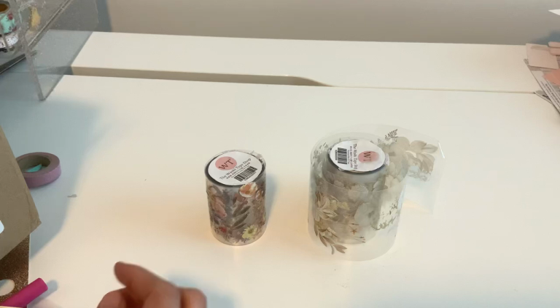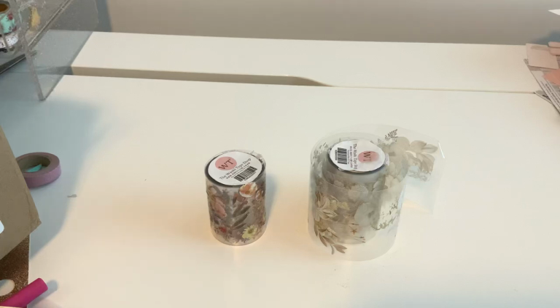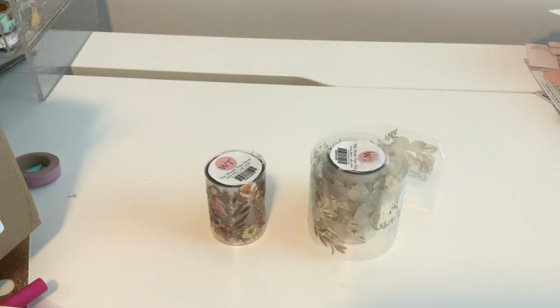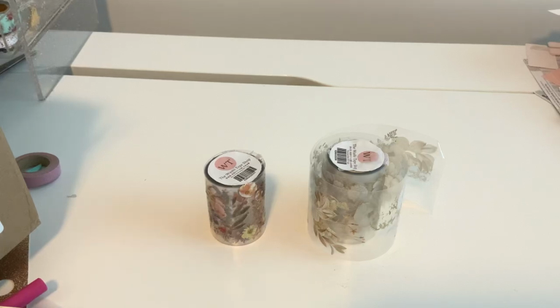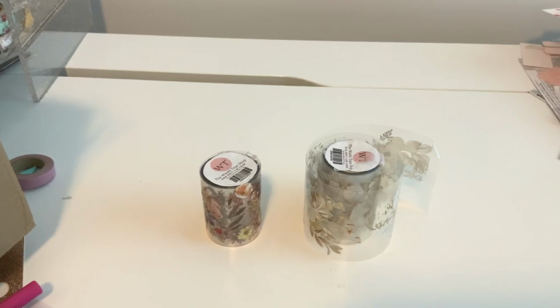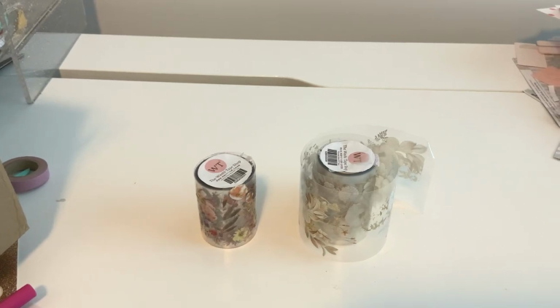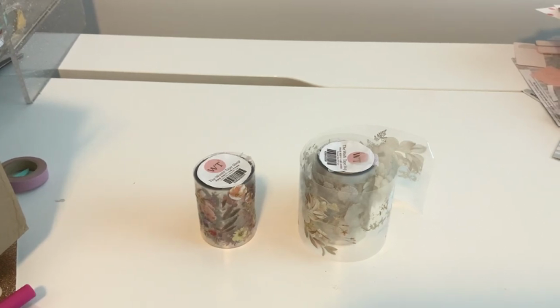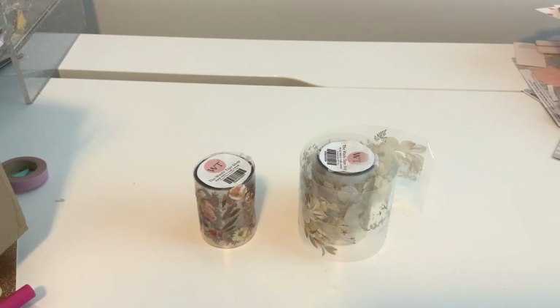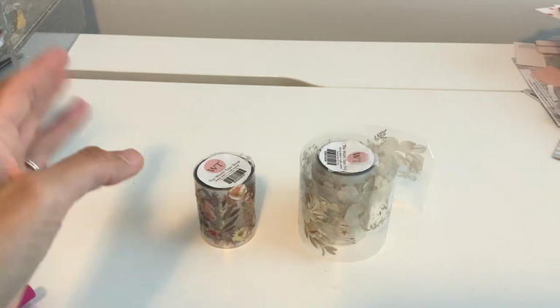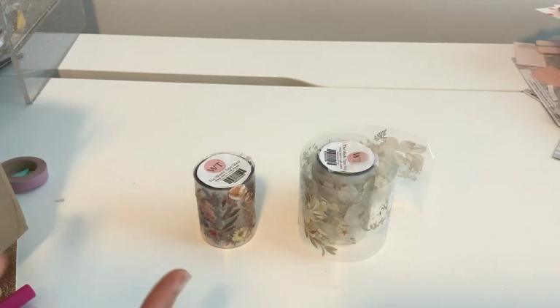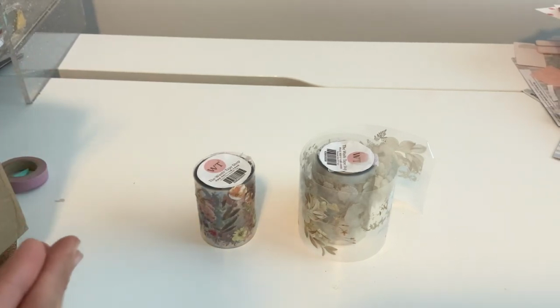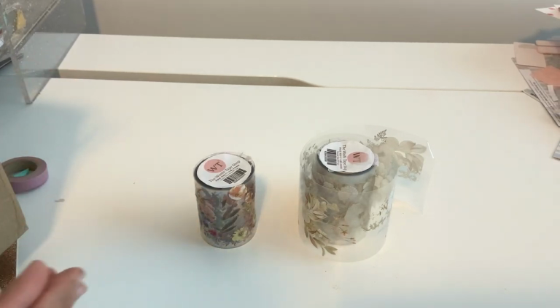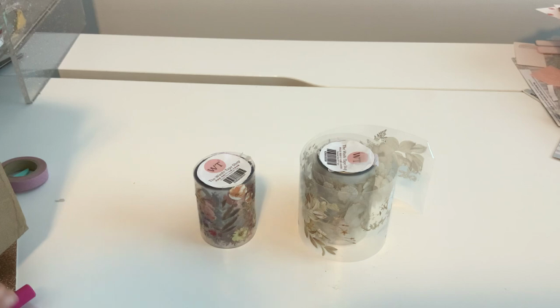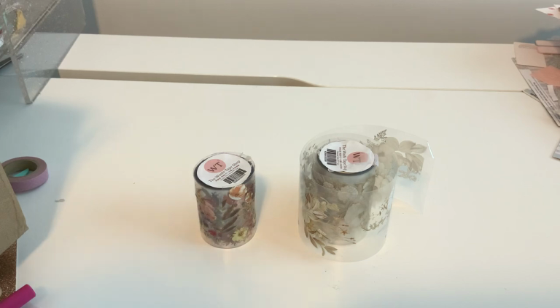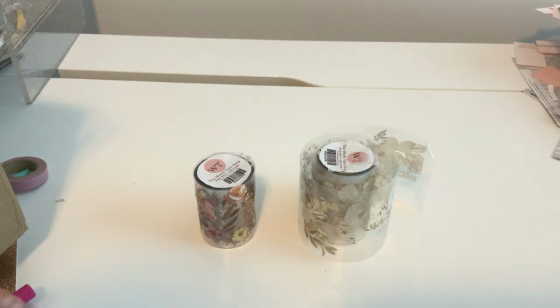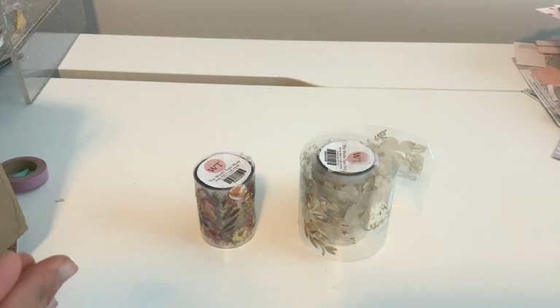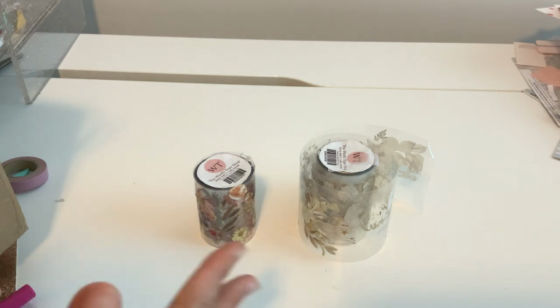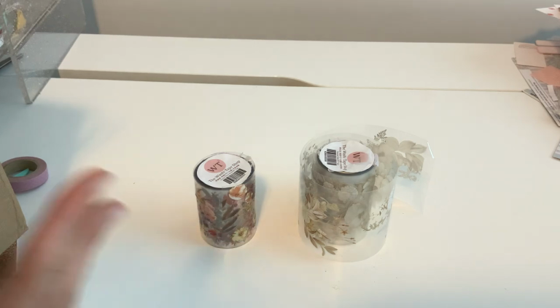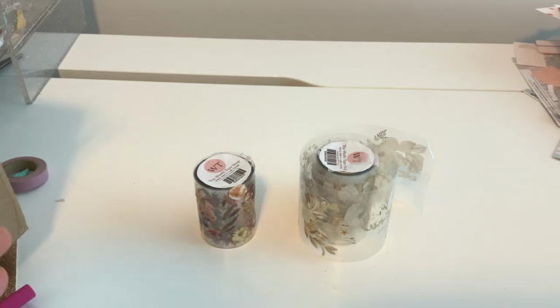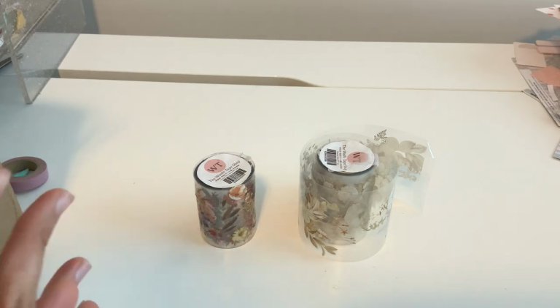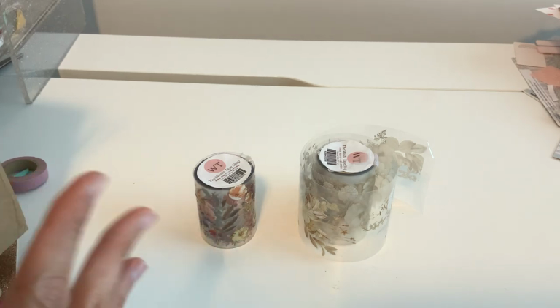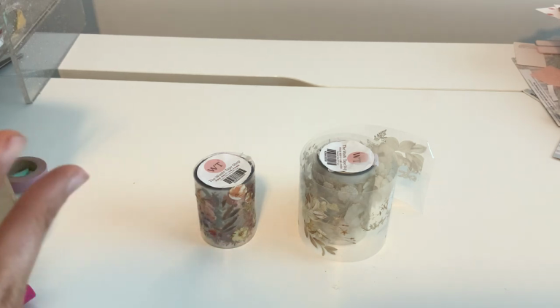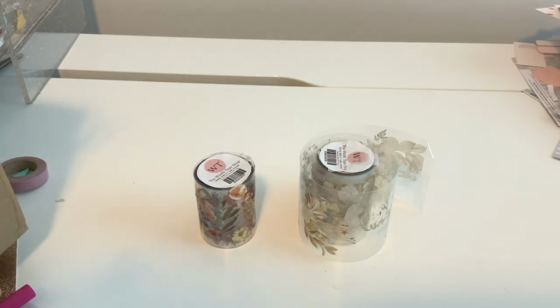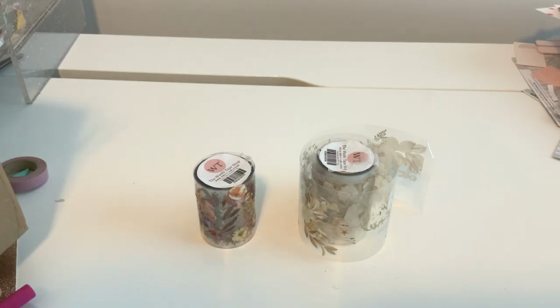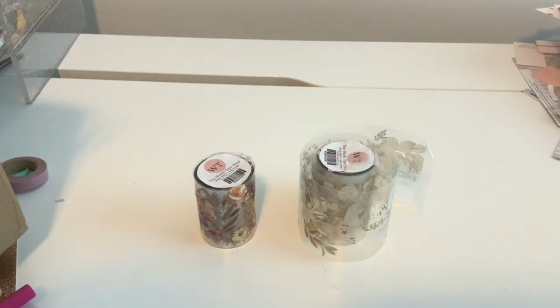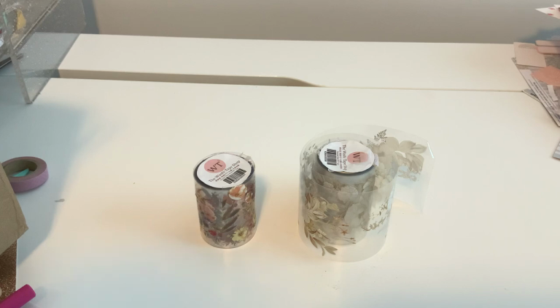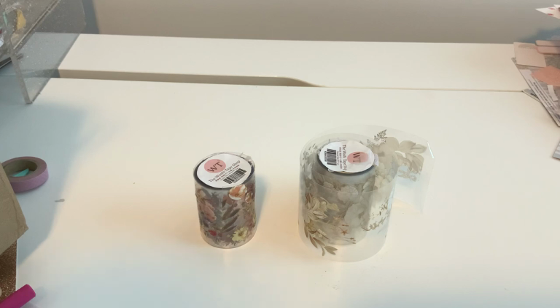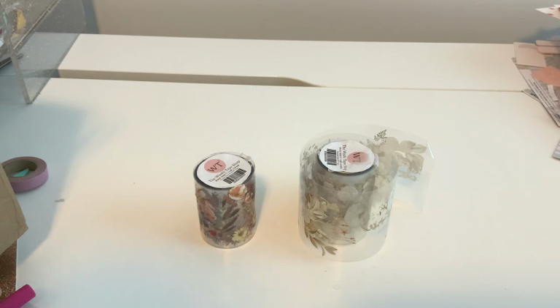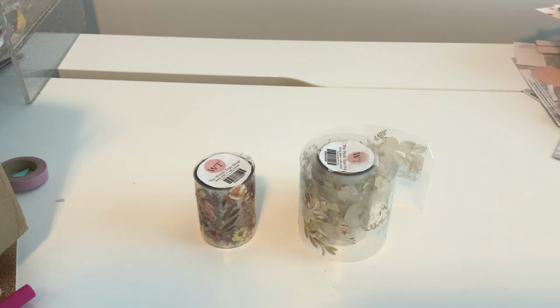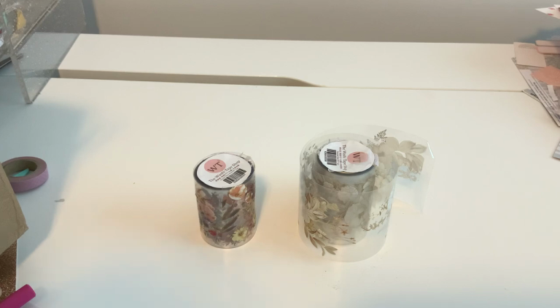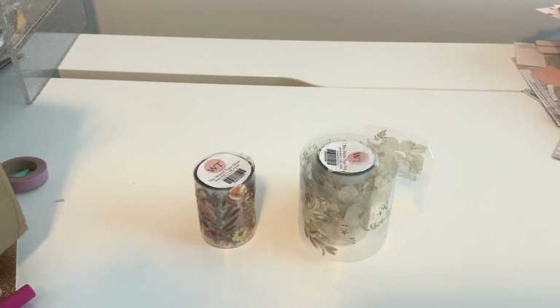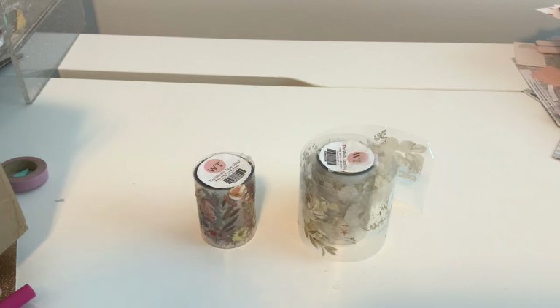Hi everyone! I'm back with another washi tape haul. This is from the washi tape shop, and as you guys know I had worked with them before, and the quality is amazing.